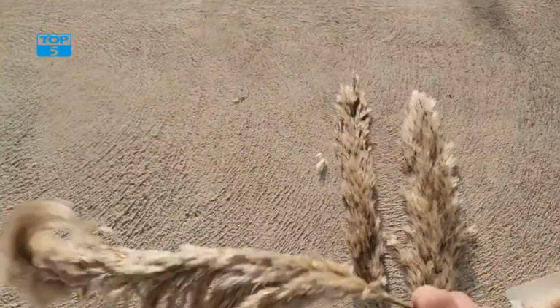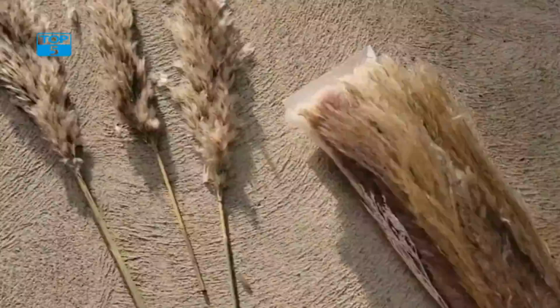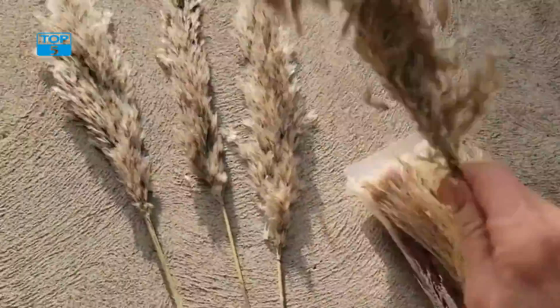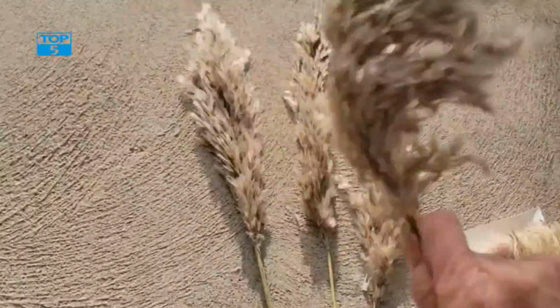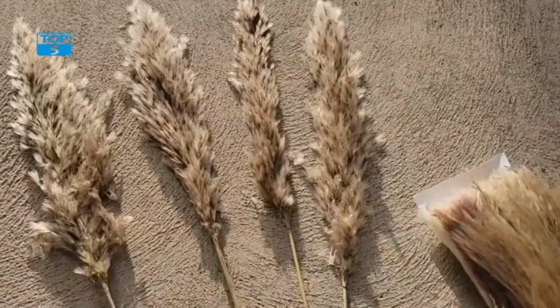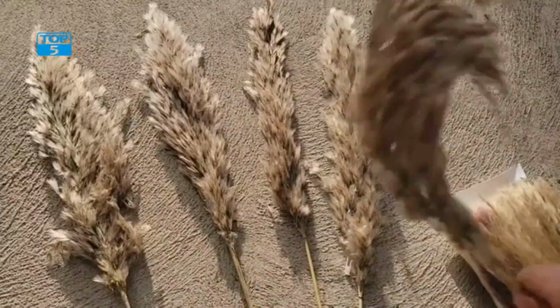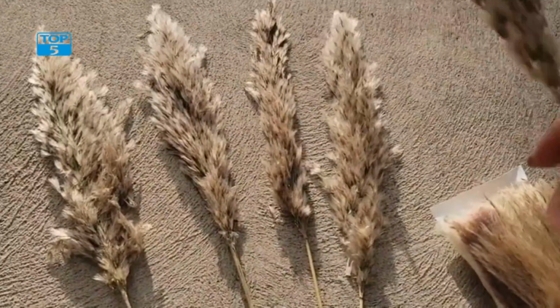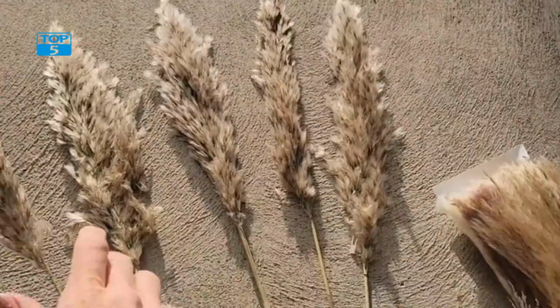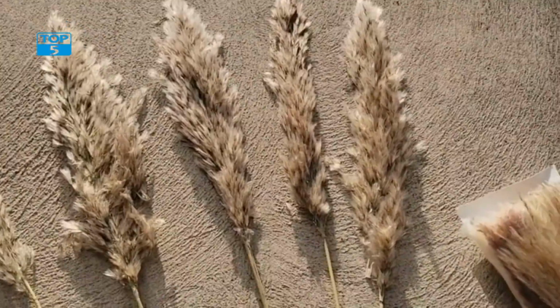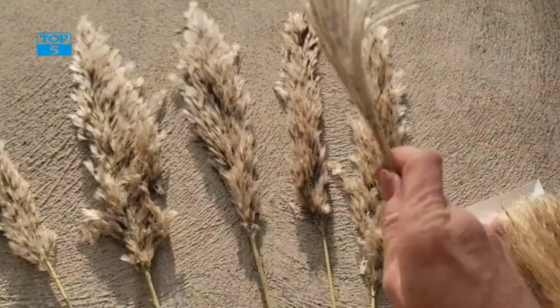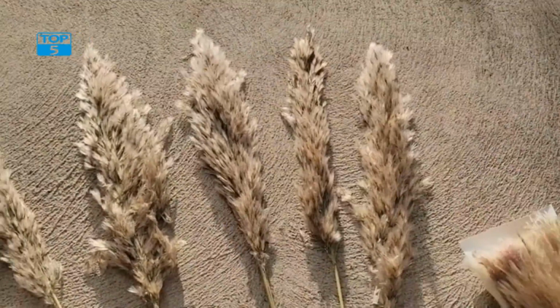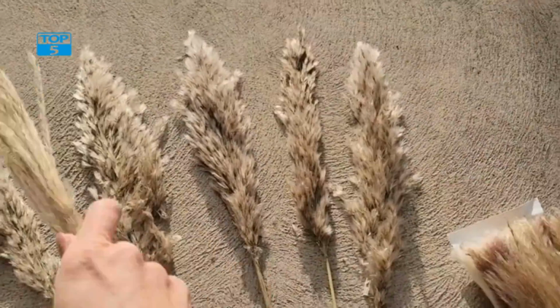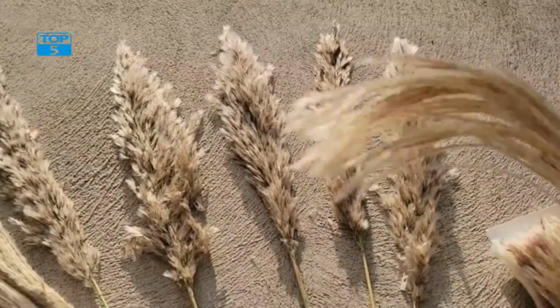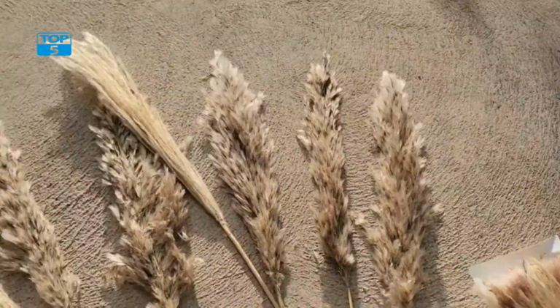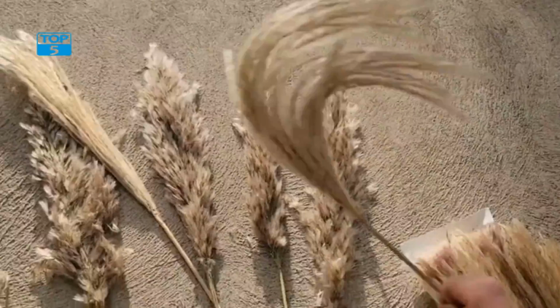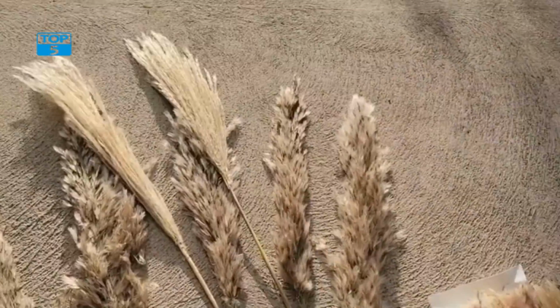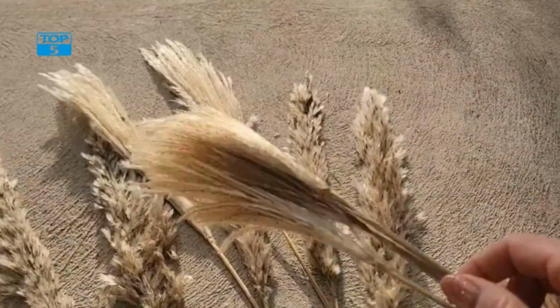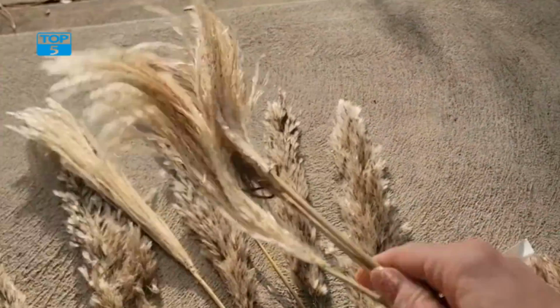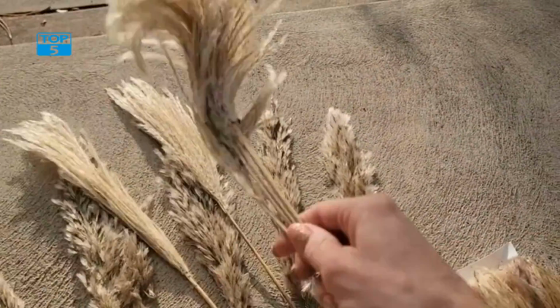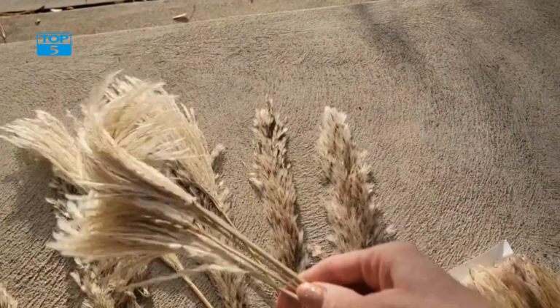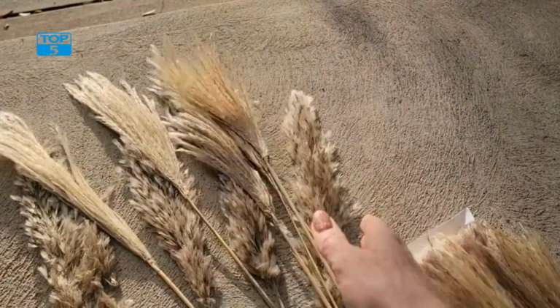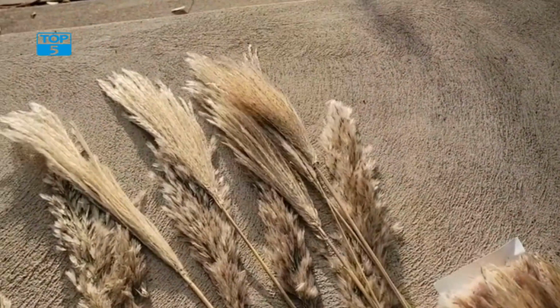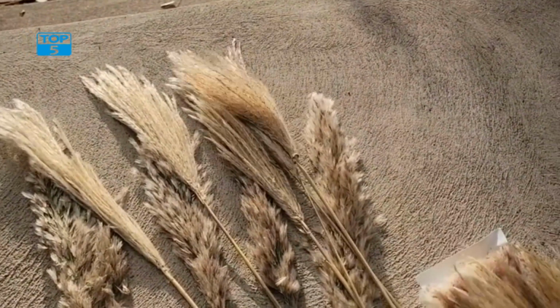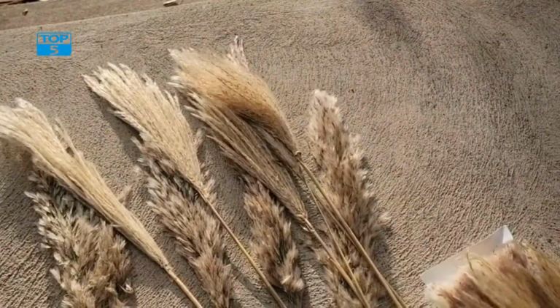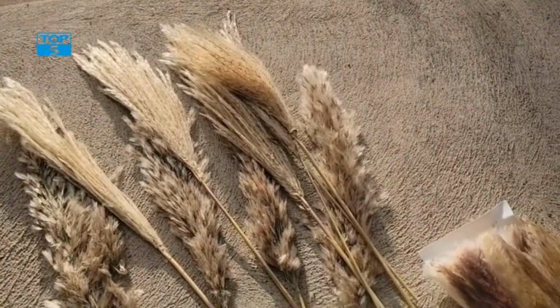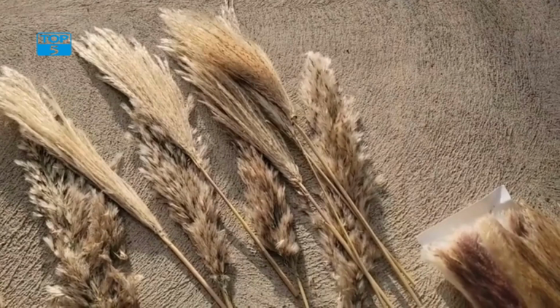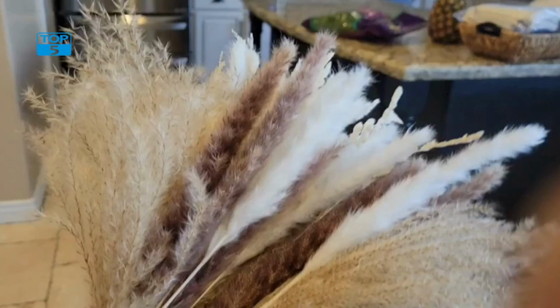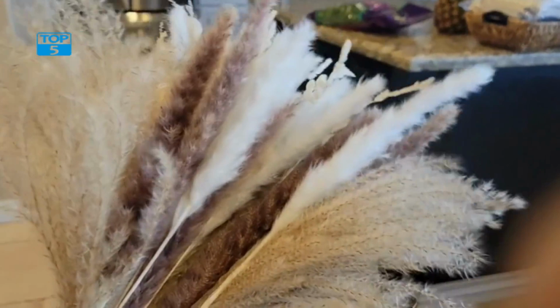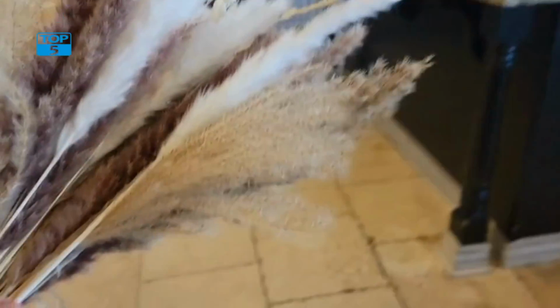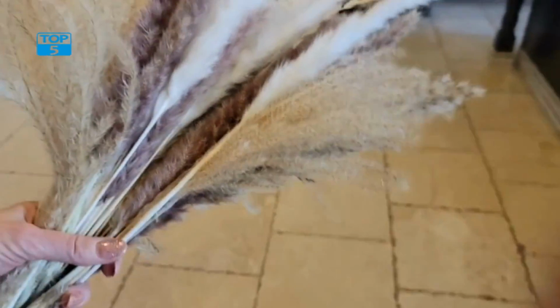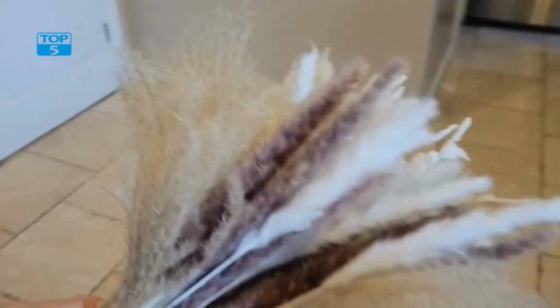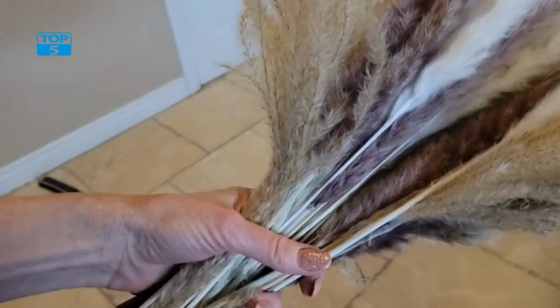In addition to their longevity, naturally dried Pampas Grass bouquets are also incredibly versatile. They can be used in a variety of settings, from rustic farmhouse-style homes to modern and minimalist spaces. Their neutral beige and brown hues make them an easy addition to any color scheme.